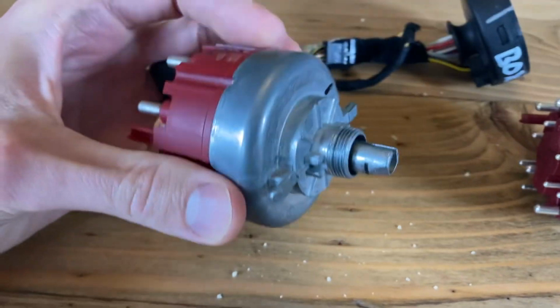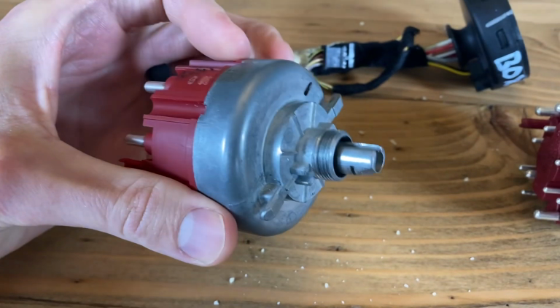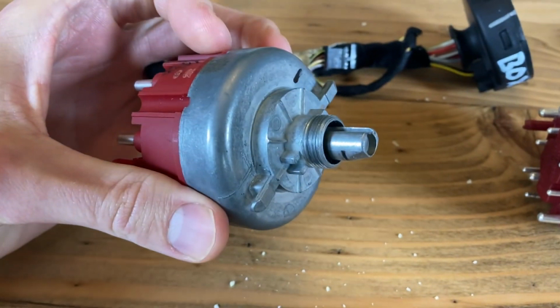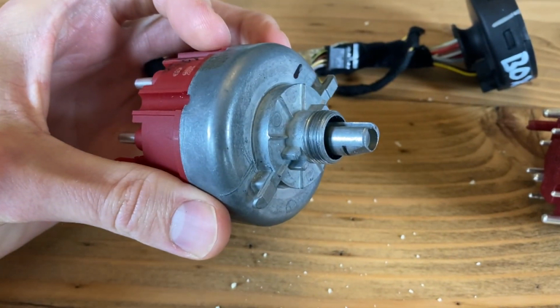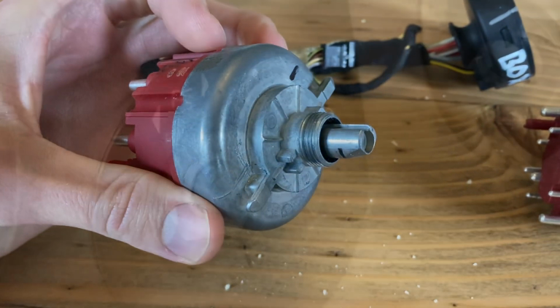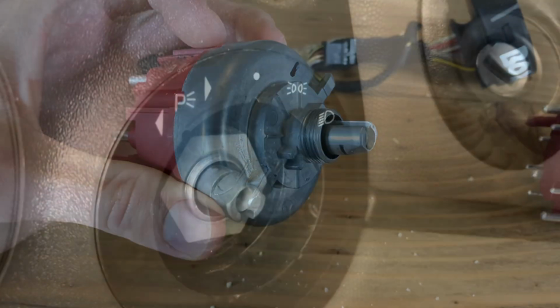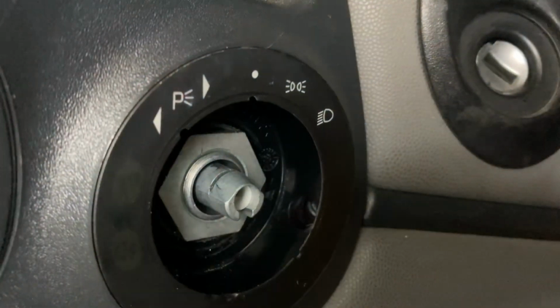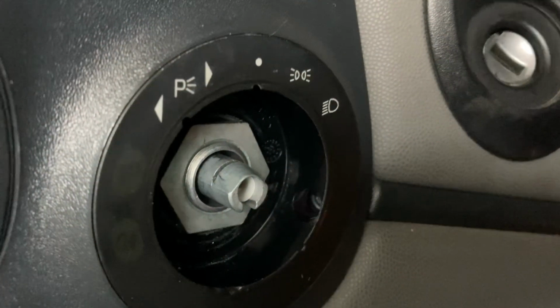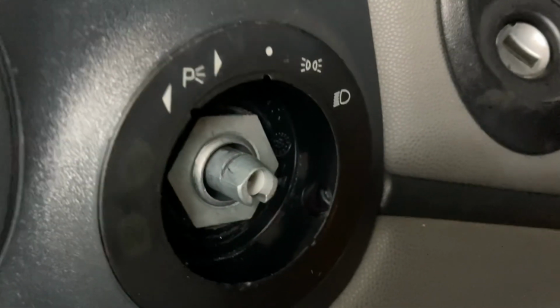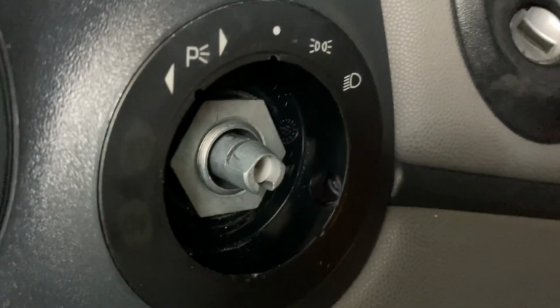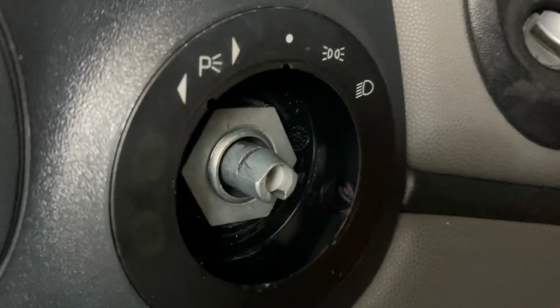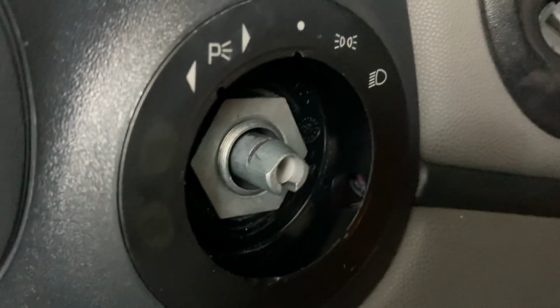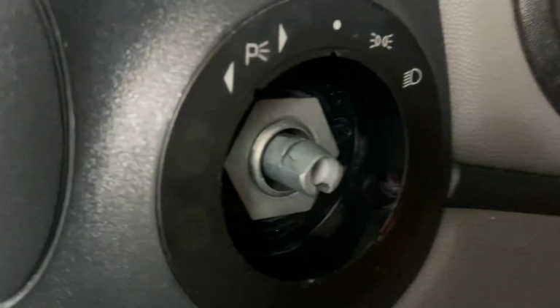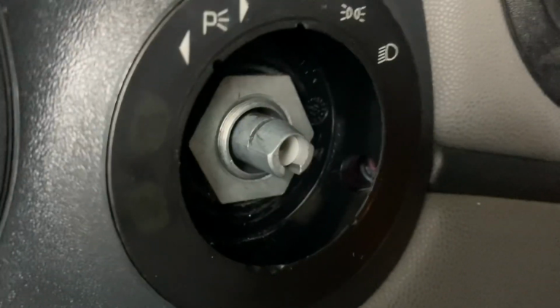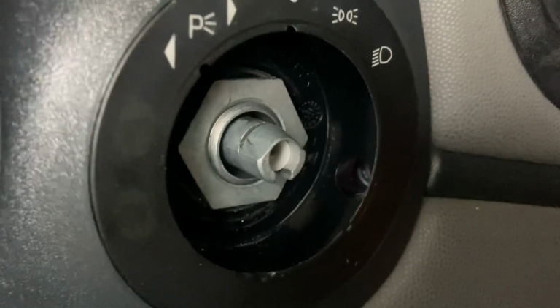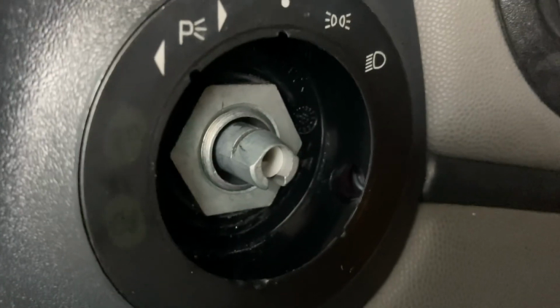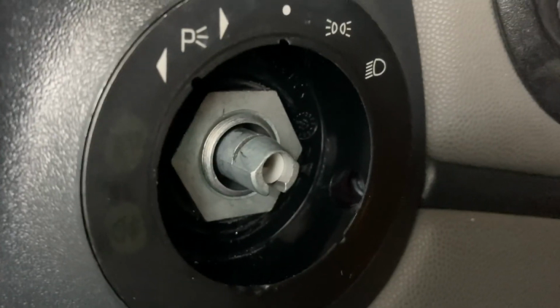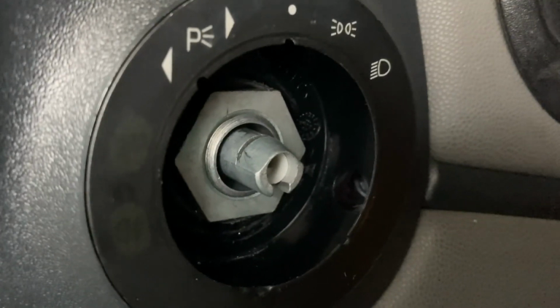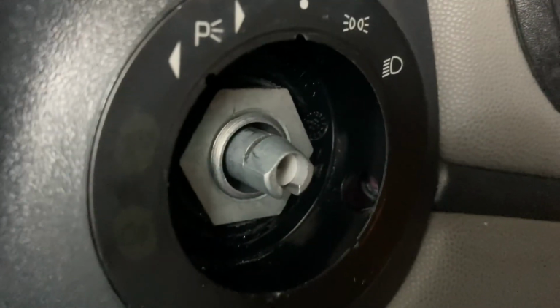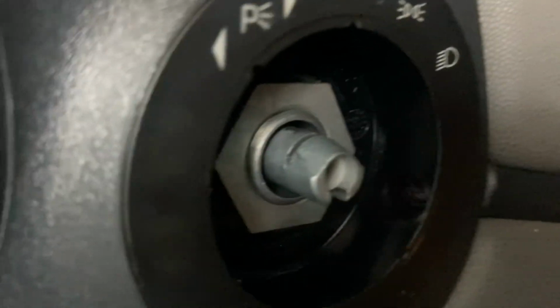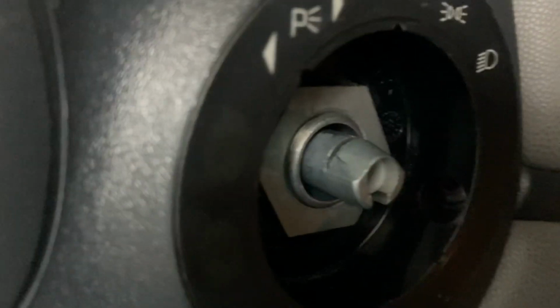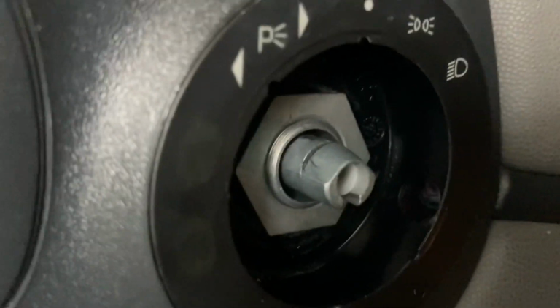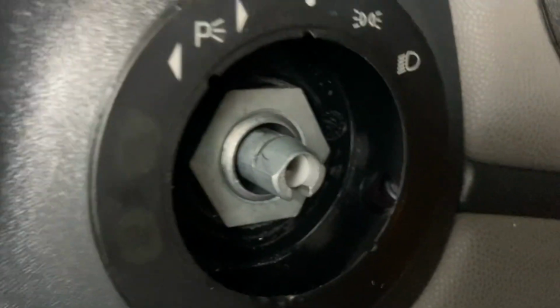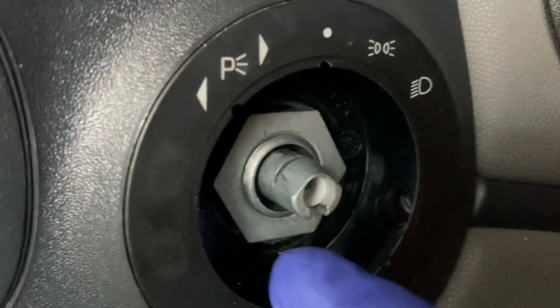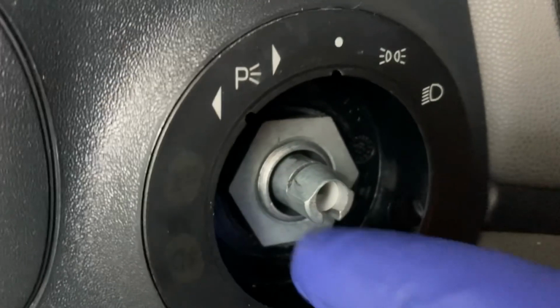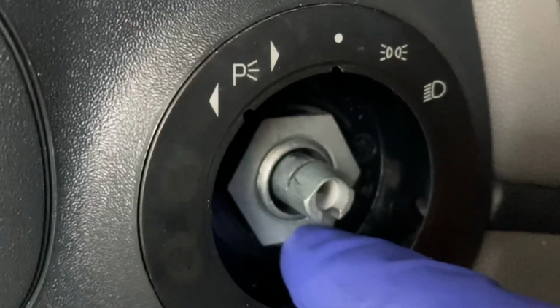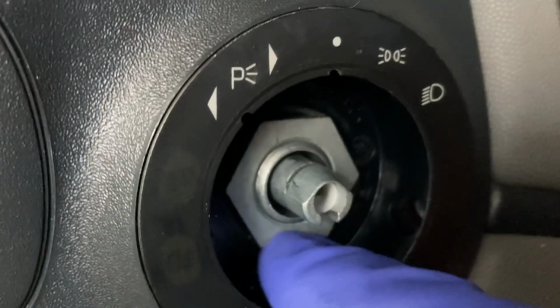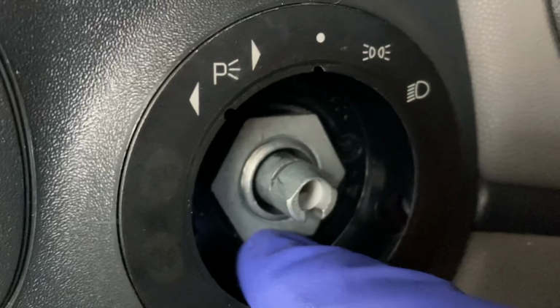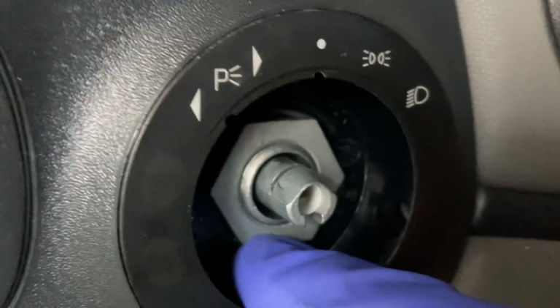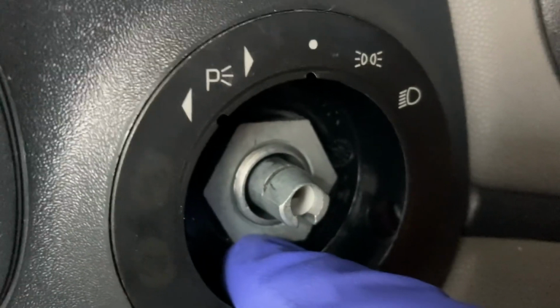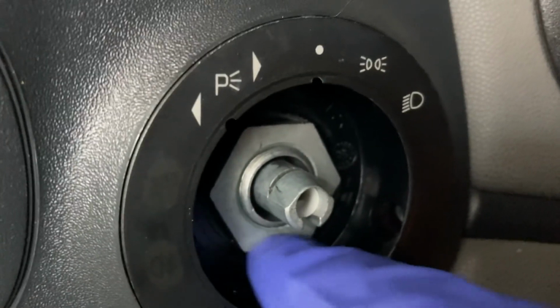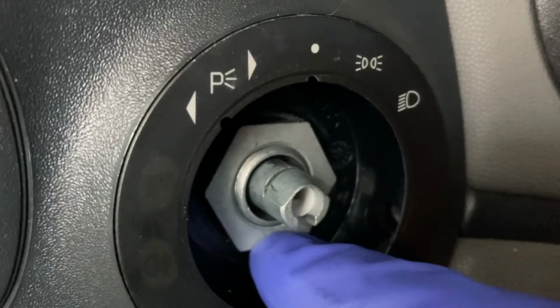Garbage. Alright, so this is the Italian-made headlight switch installed in my 986 Boxster, and I didn't have to go nuts torquing down that 24 millimeter nut.